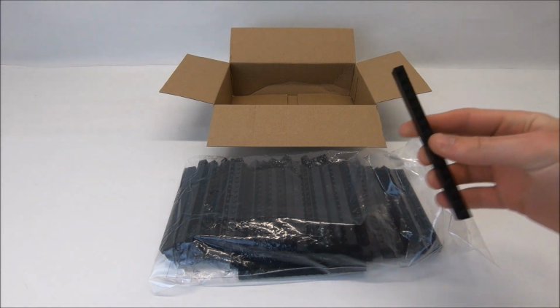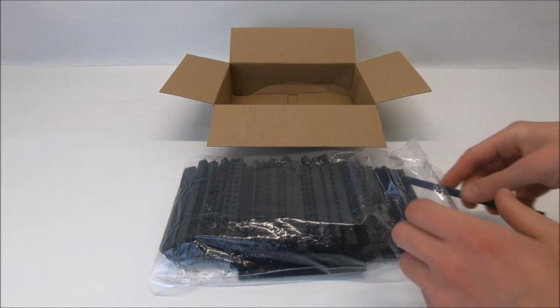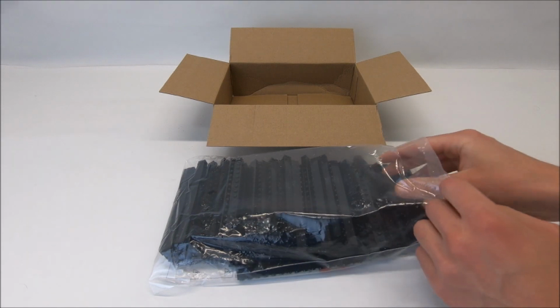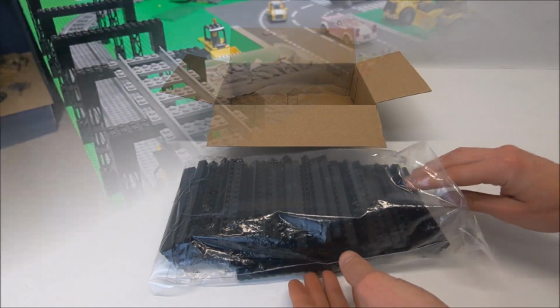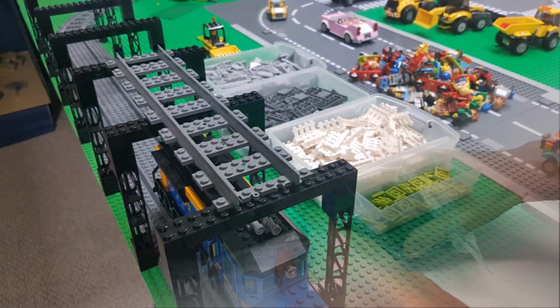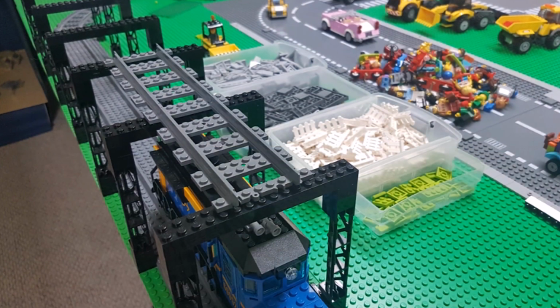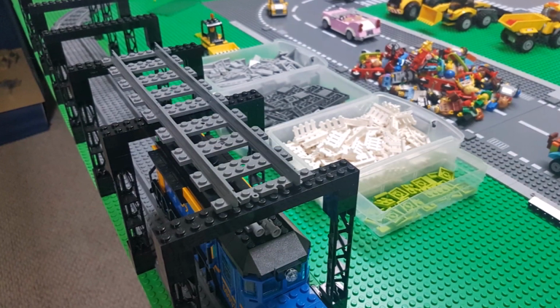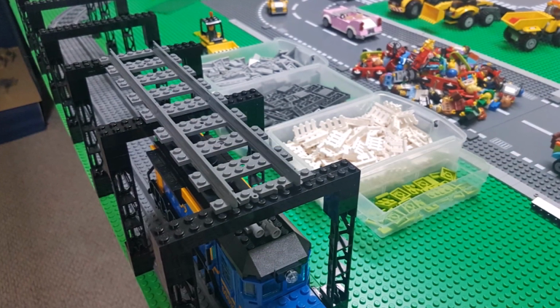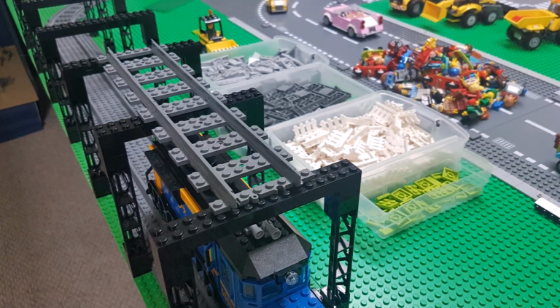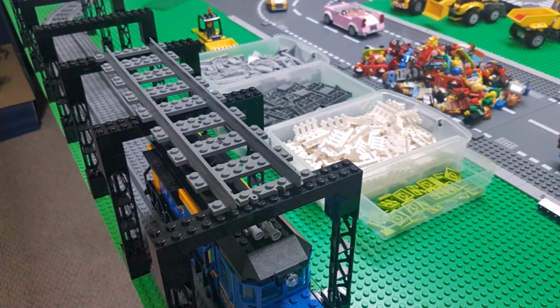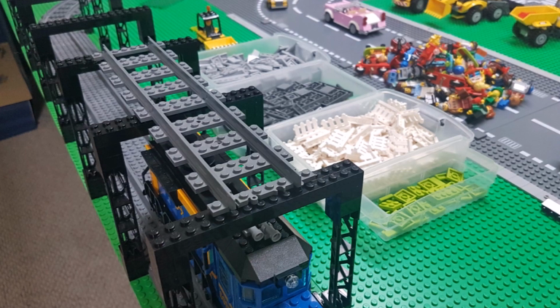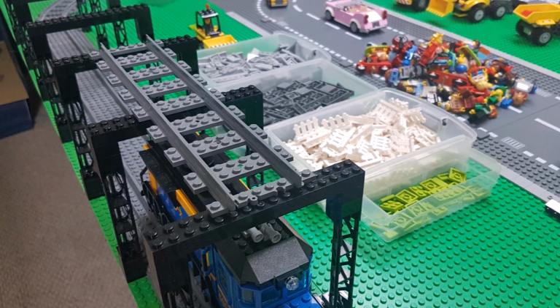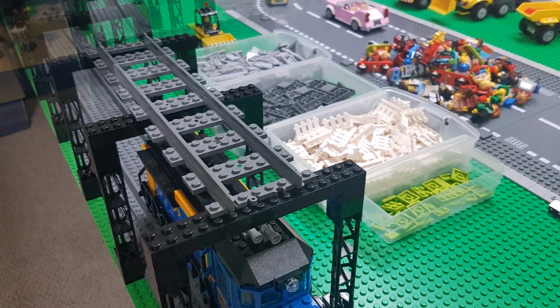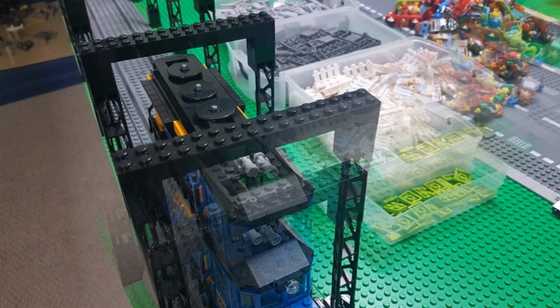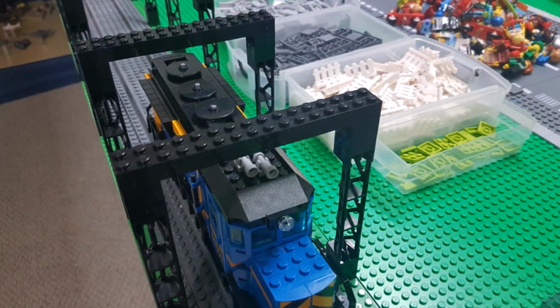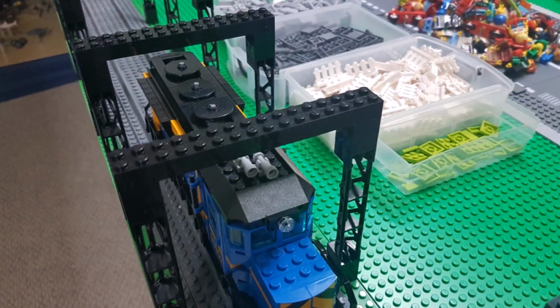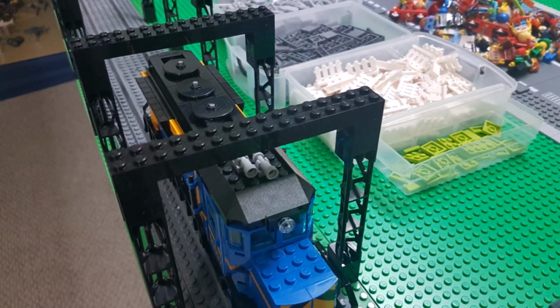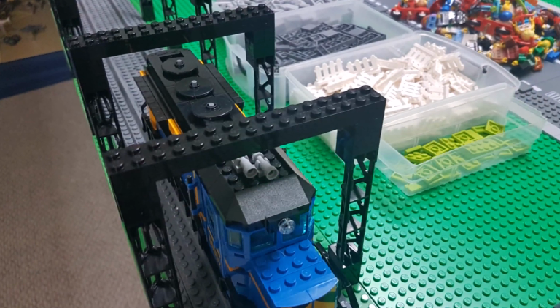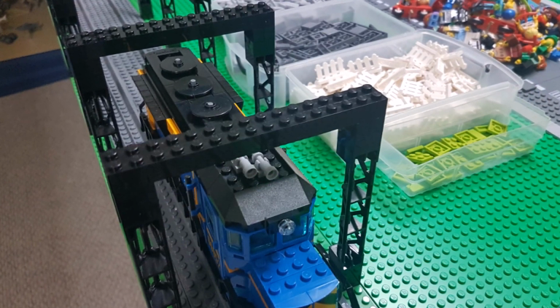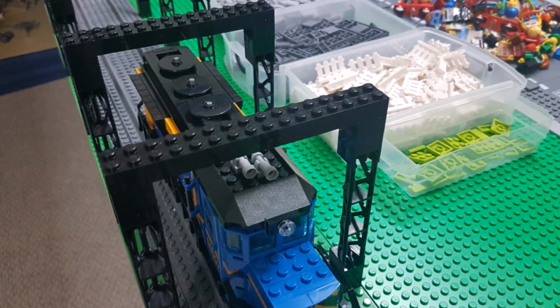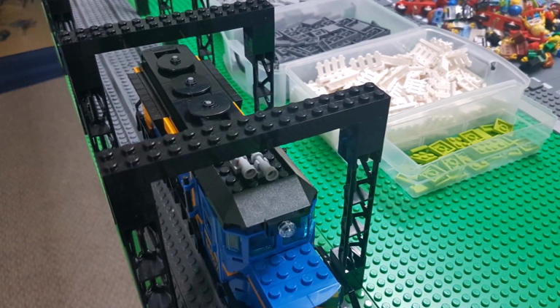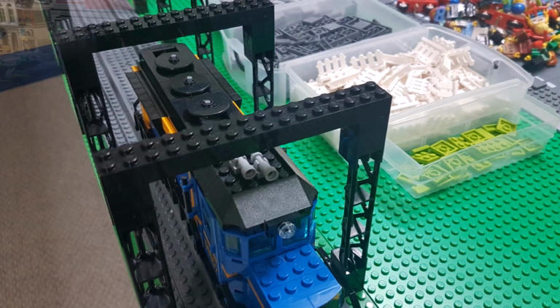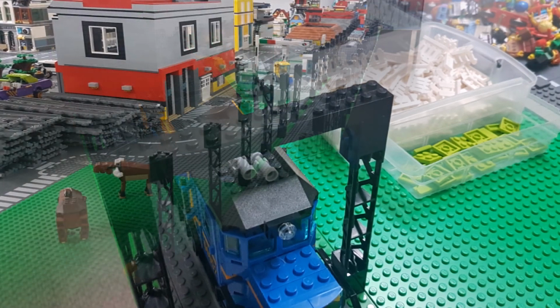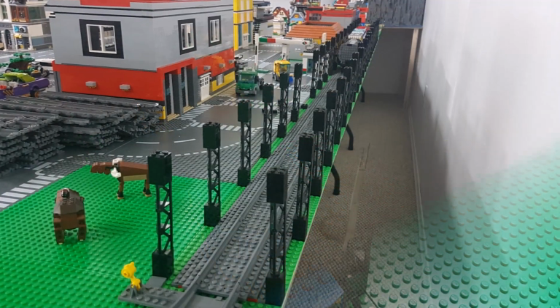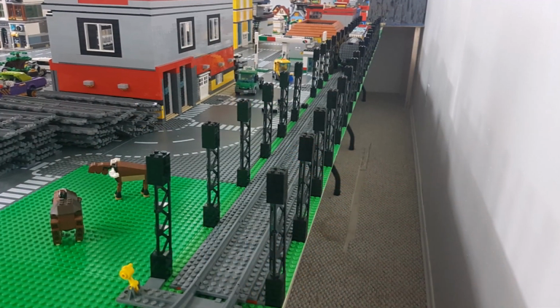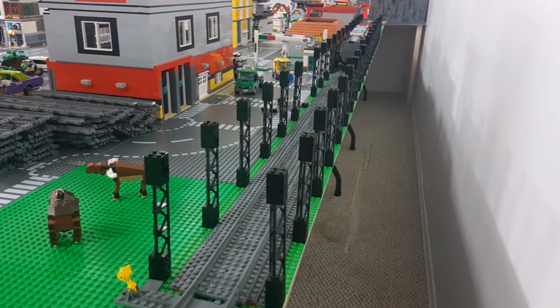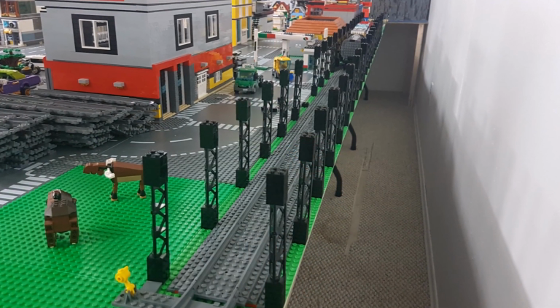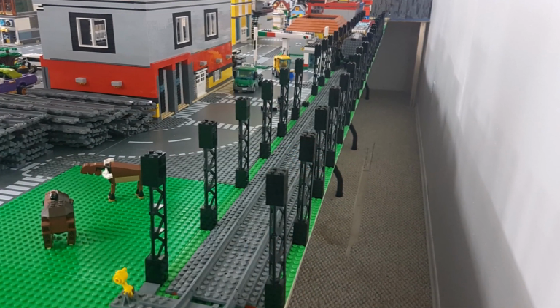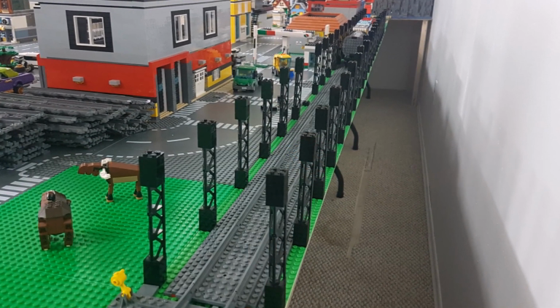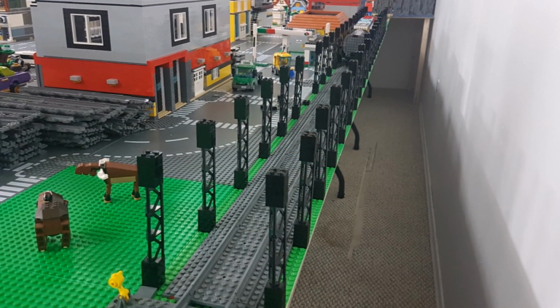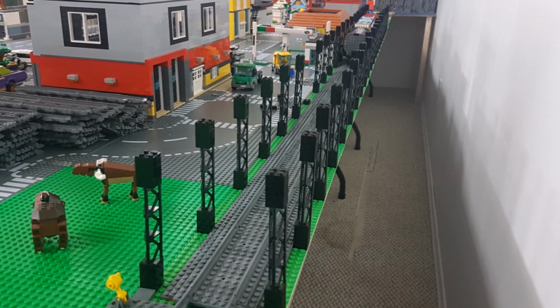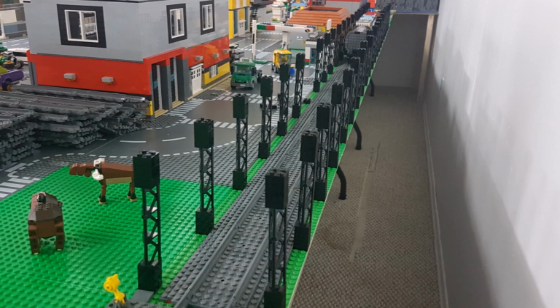What are these going to be used for? They're going to be used for my SkyTrain track. They're going to top those support beams and they're going to be just perfect for elevating my SkyTrain as it goes around the LEGO city.